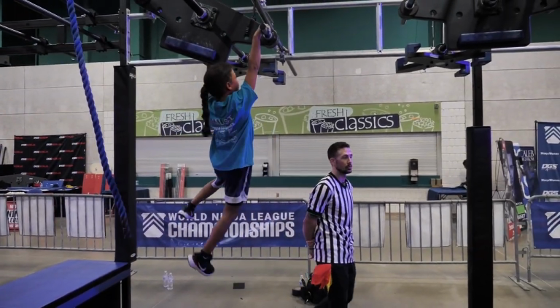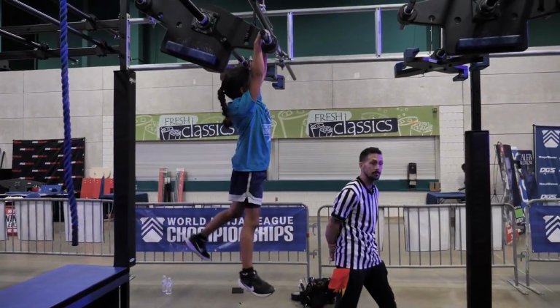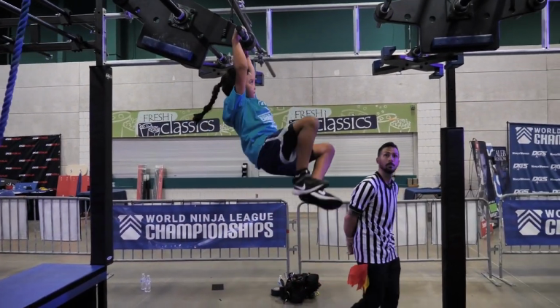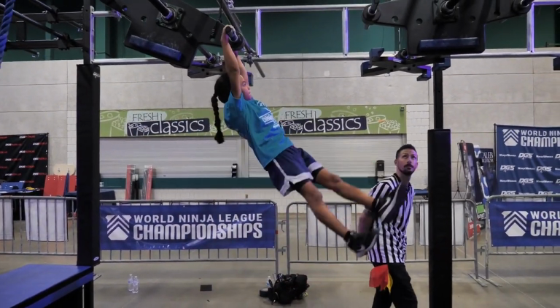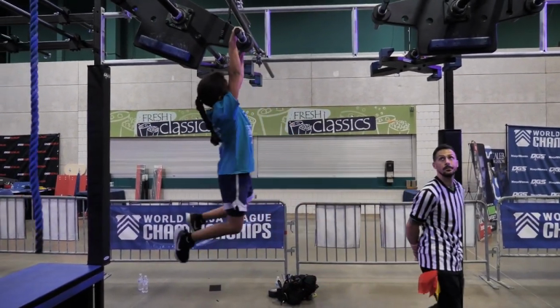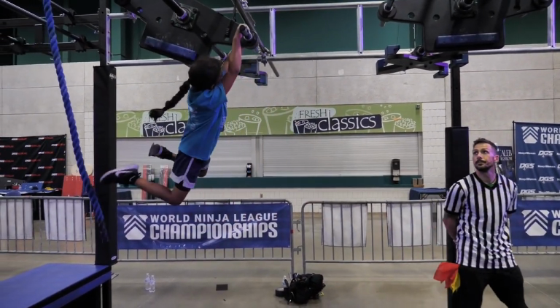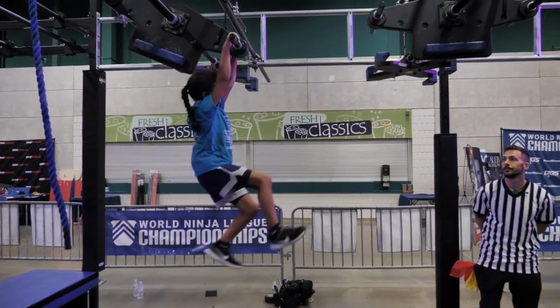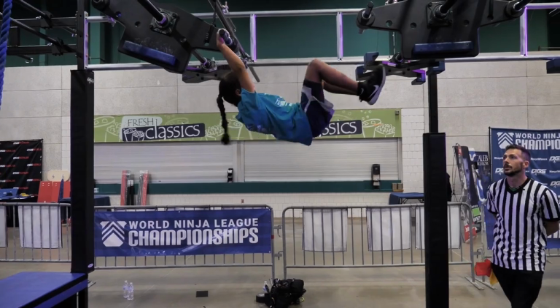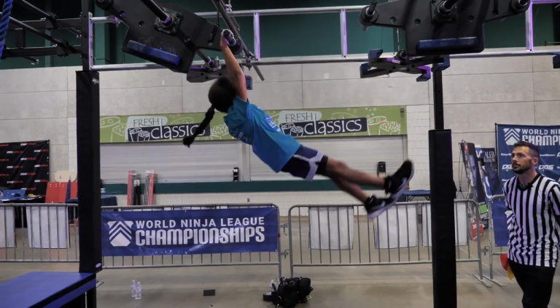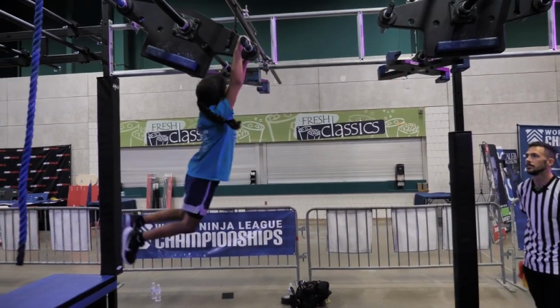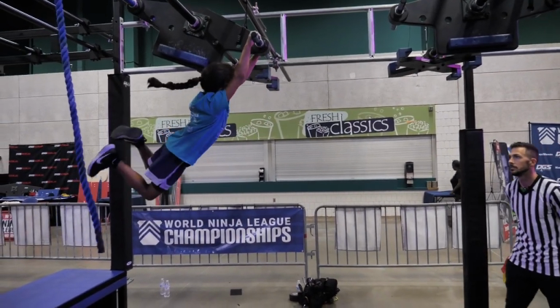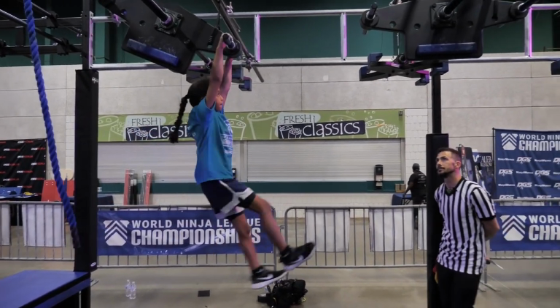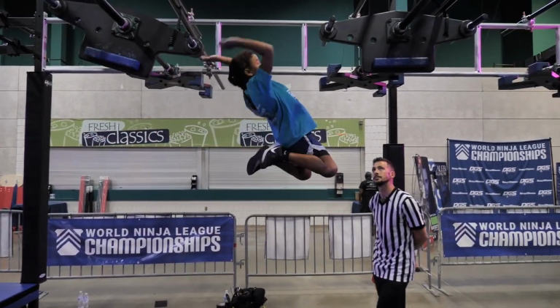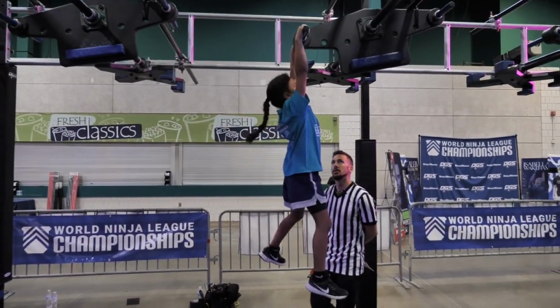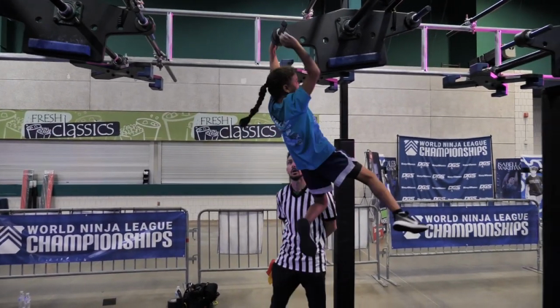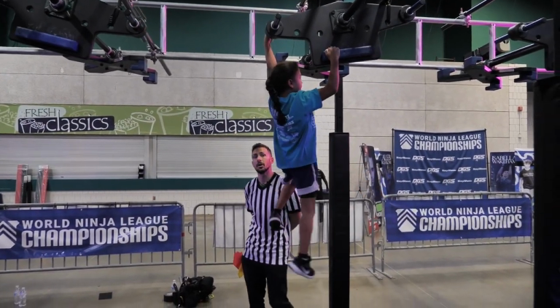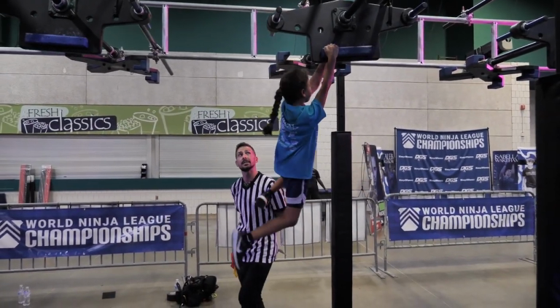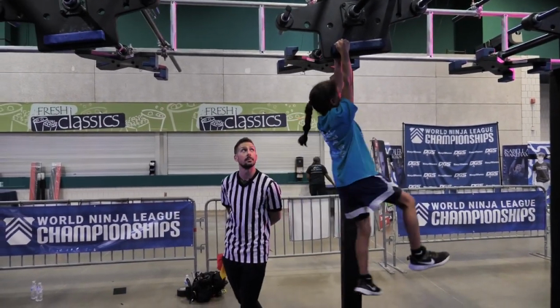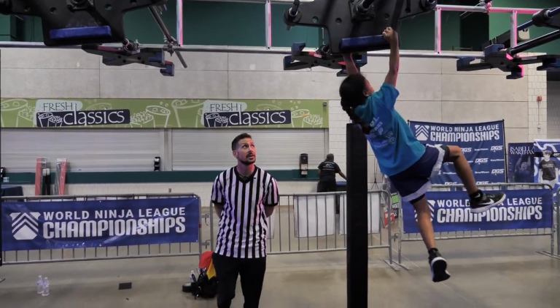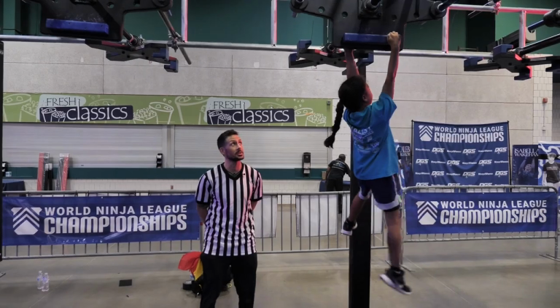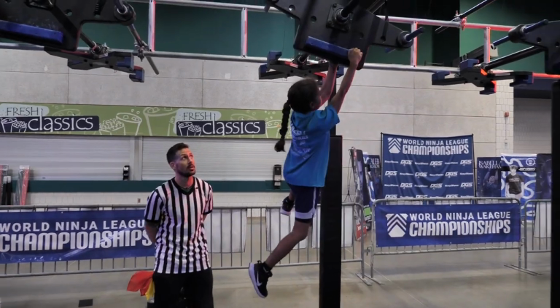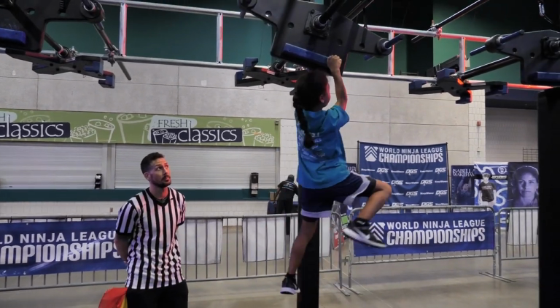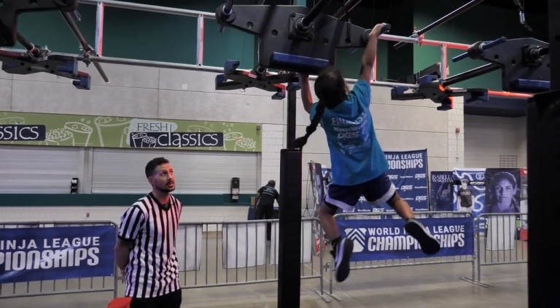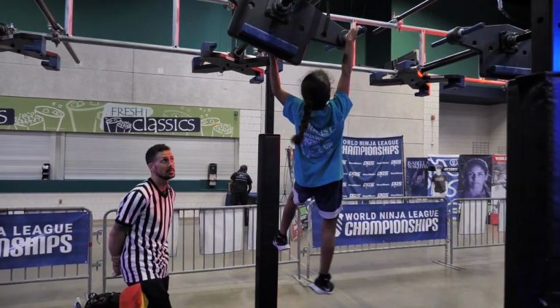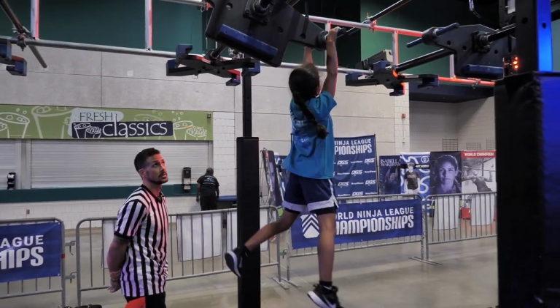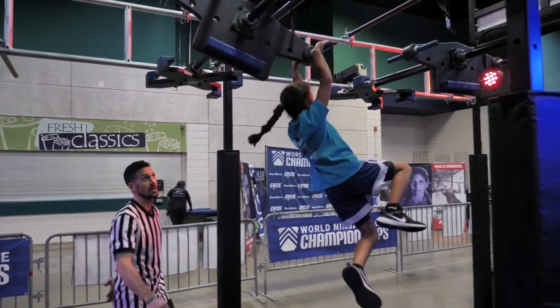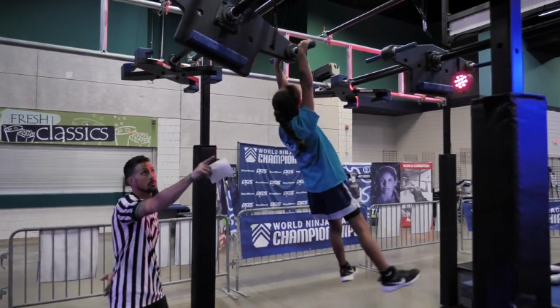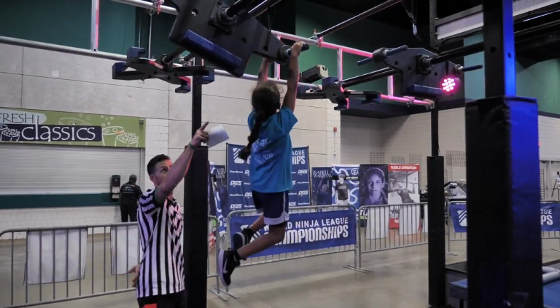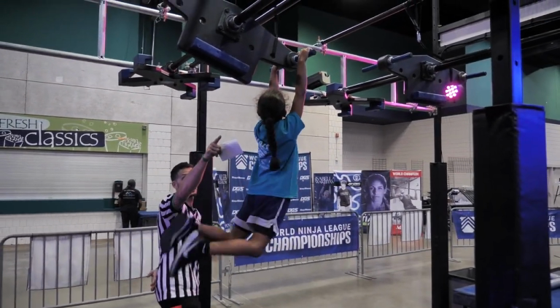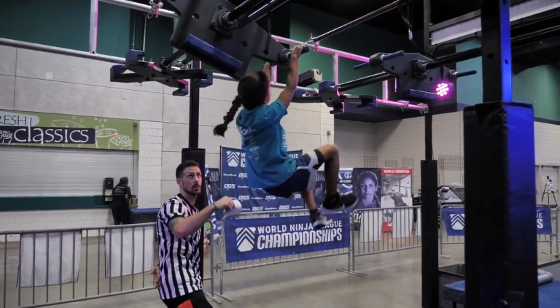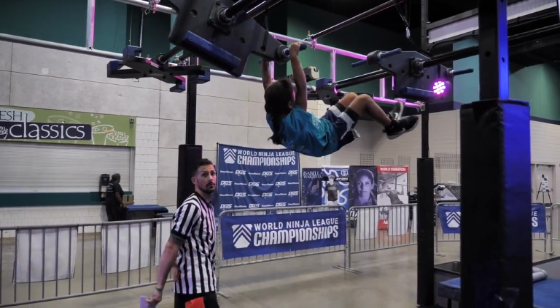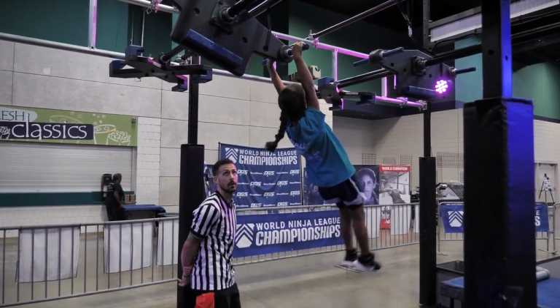Beautiful. While she's going, I'm going to explain: make sure you guys watch your head on the backswing going into the second part of the throwback.